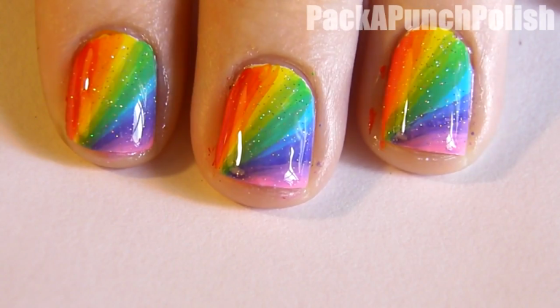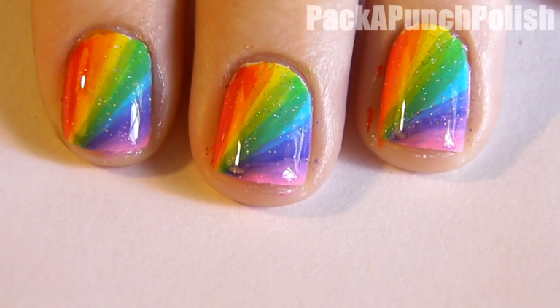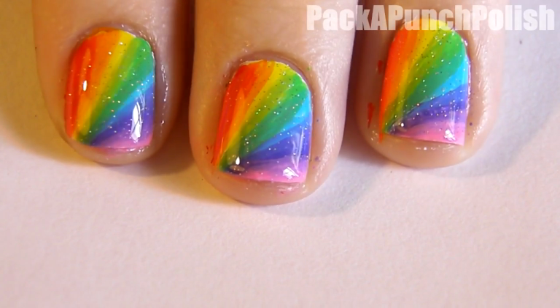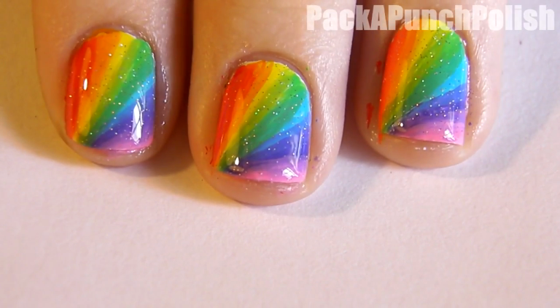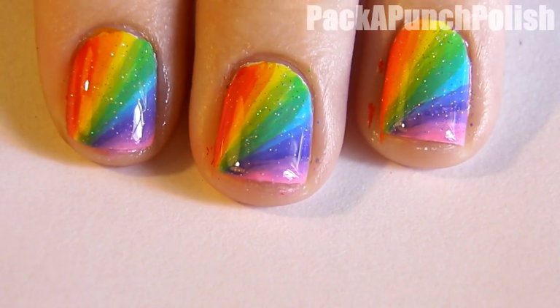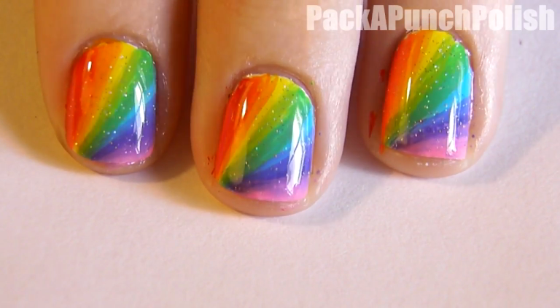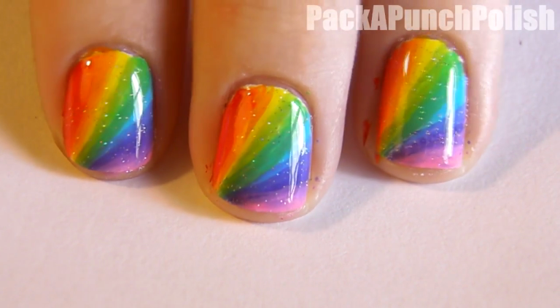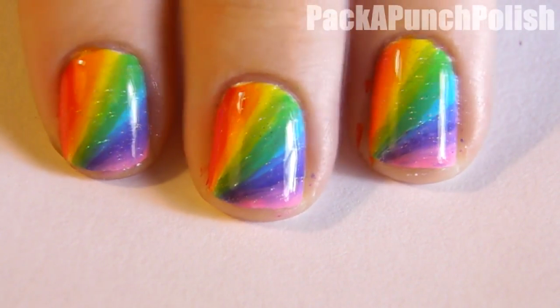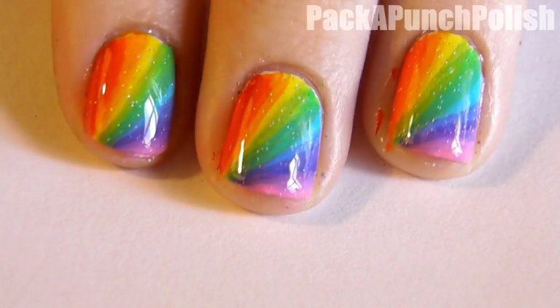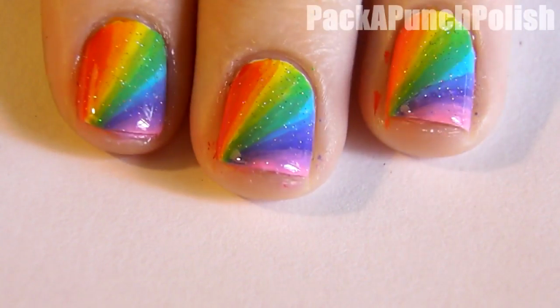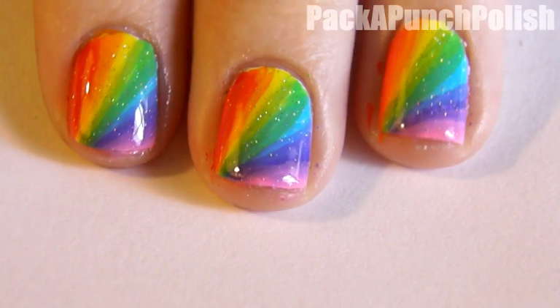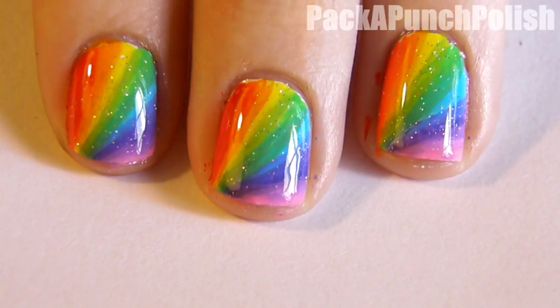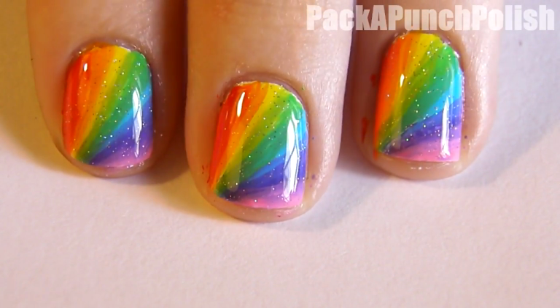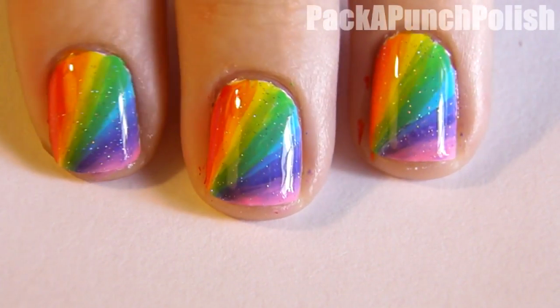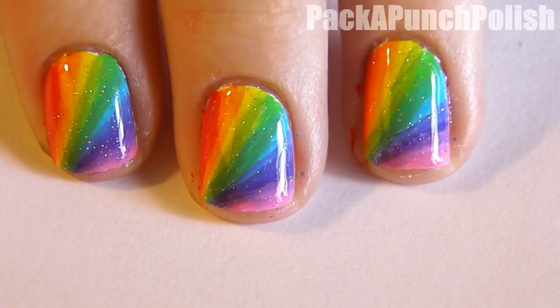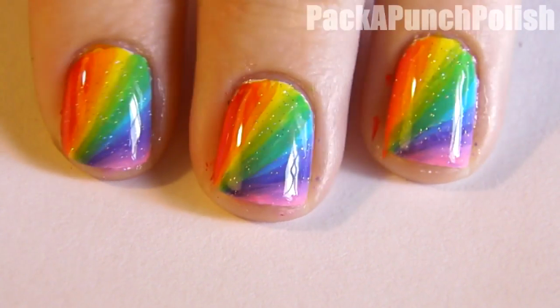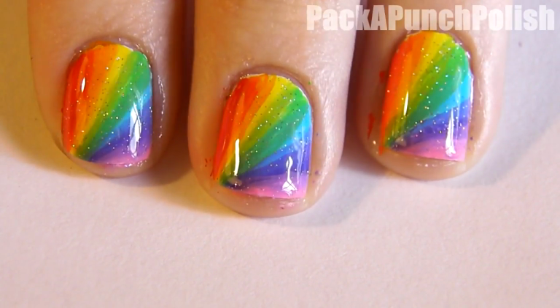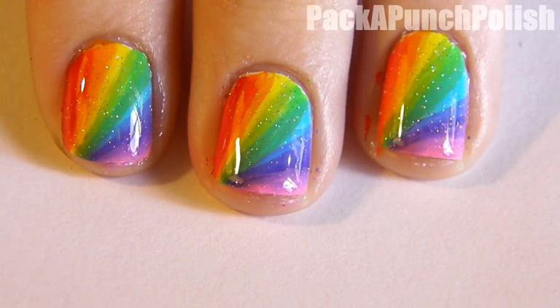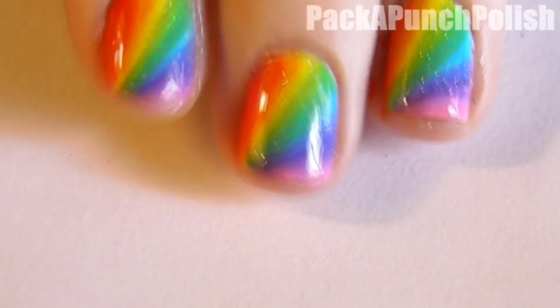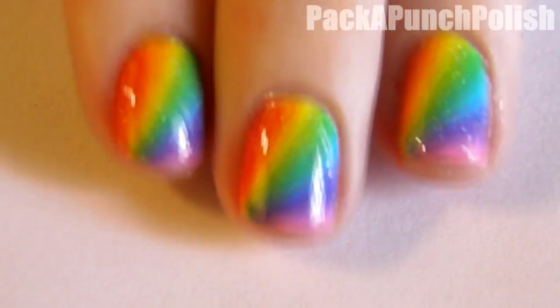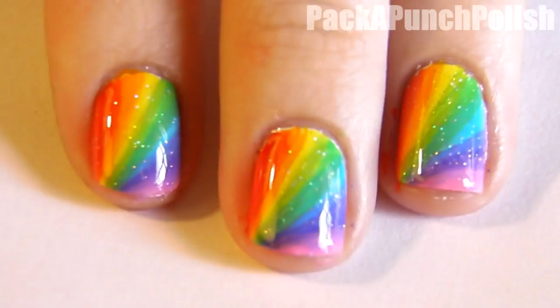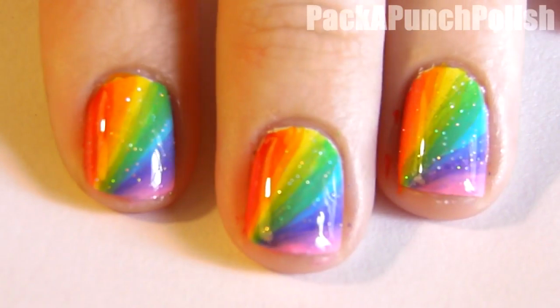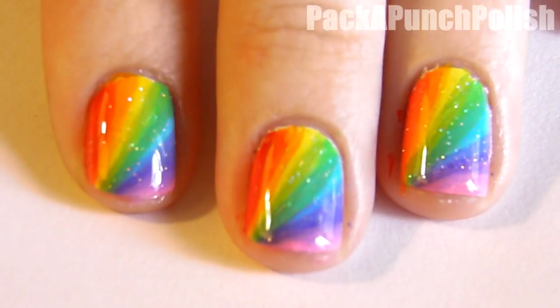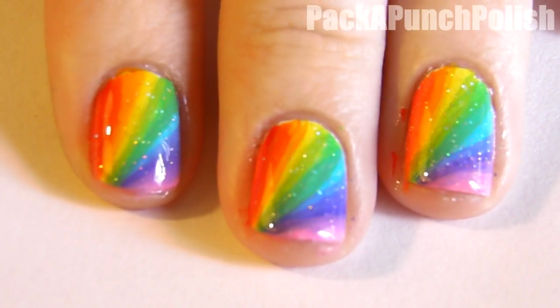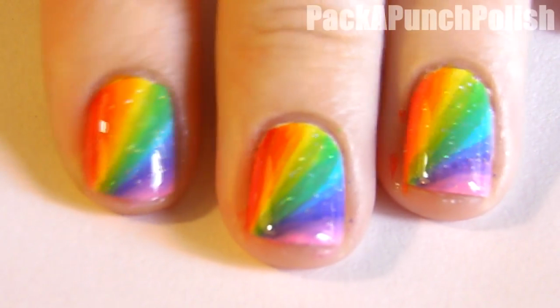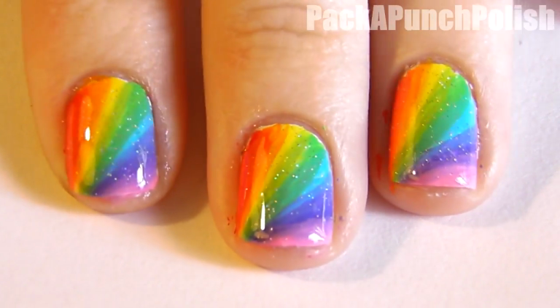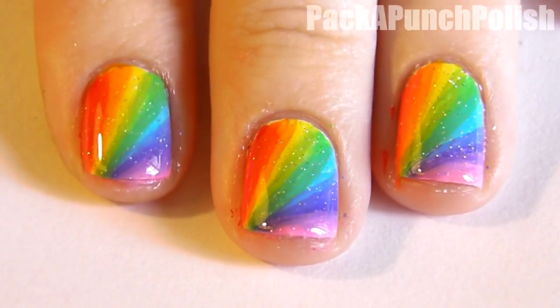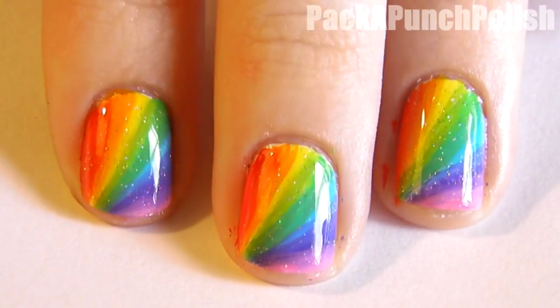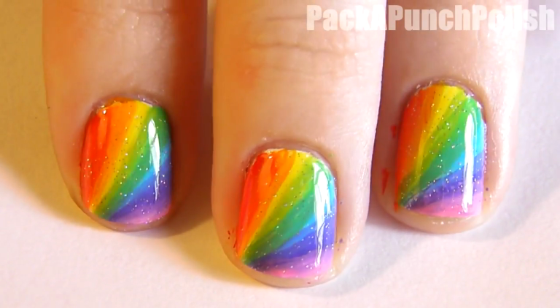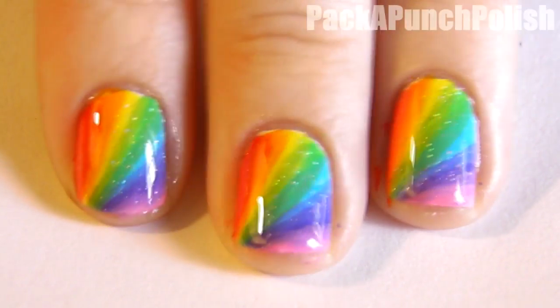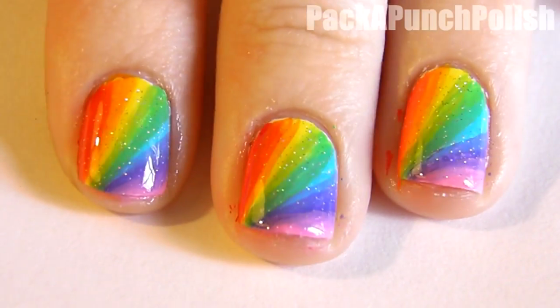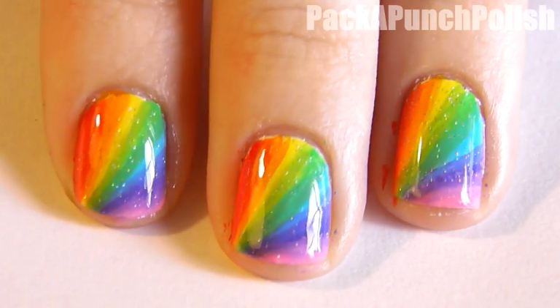And there you have it. You can do this with as little or as many colors as you want. I hope you enjoyed this design. Thanks for watching and I'll see you next time.